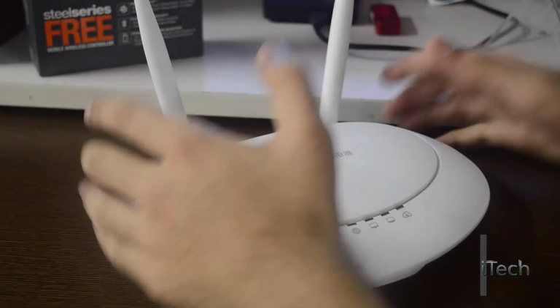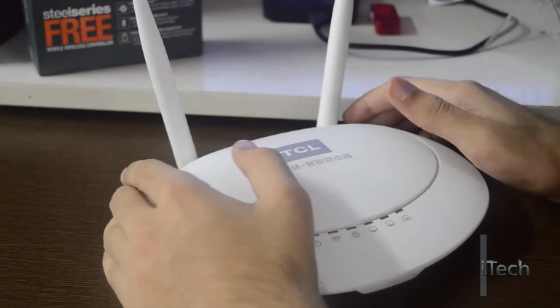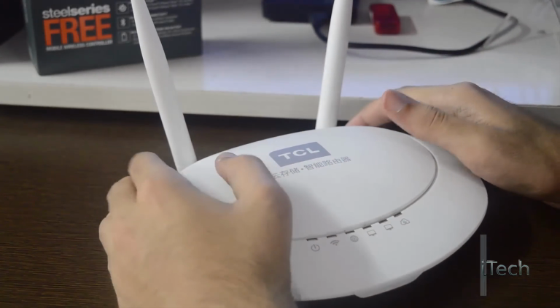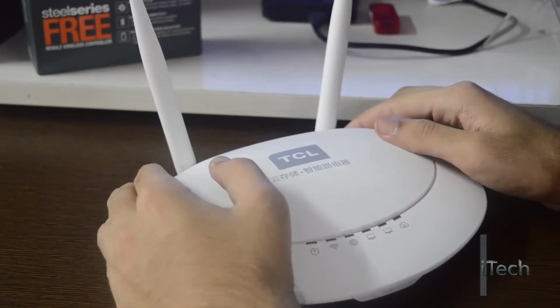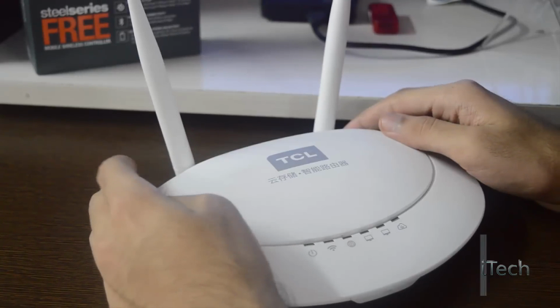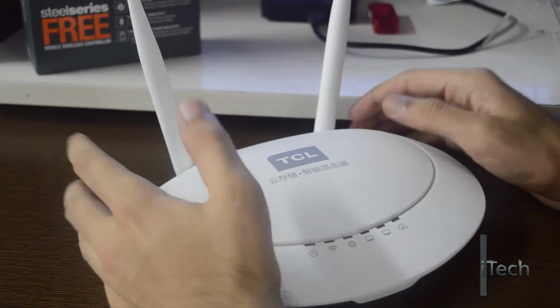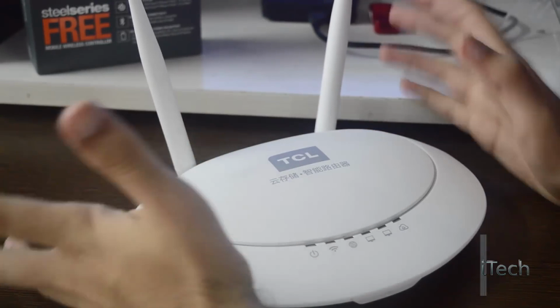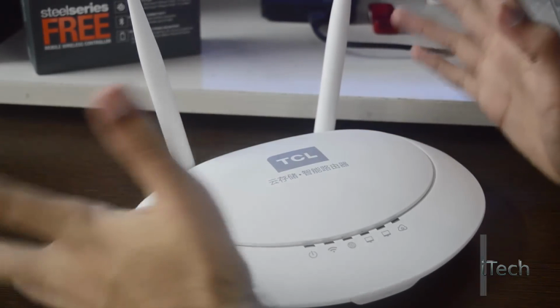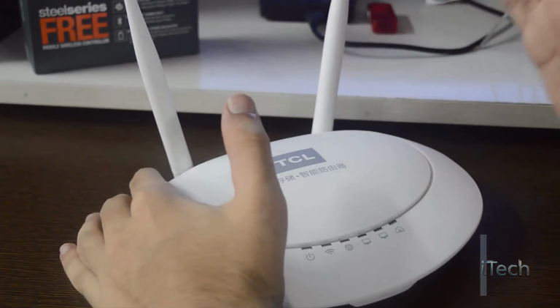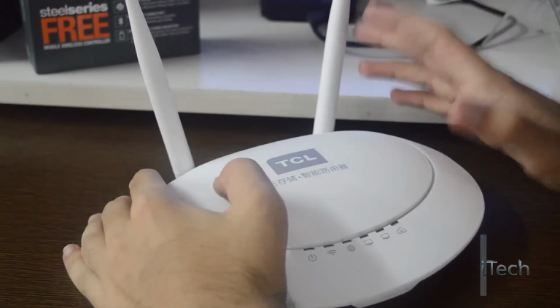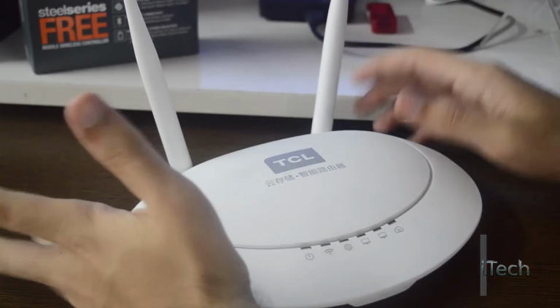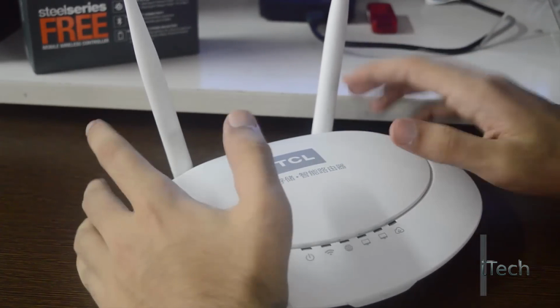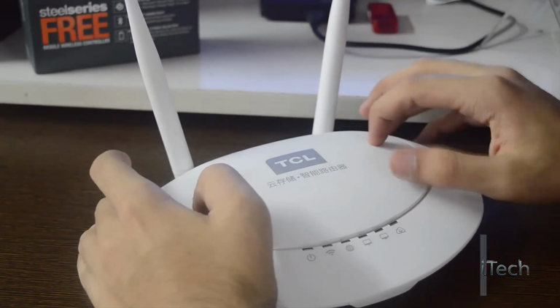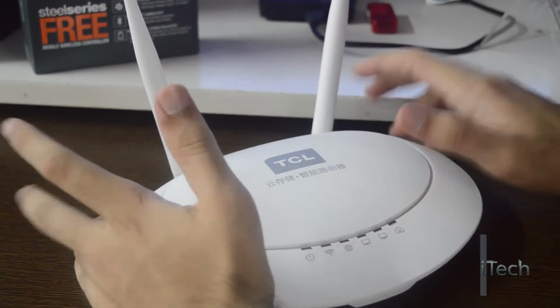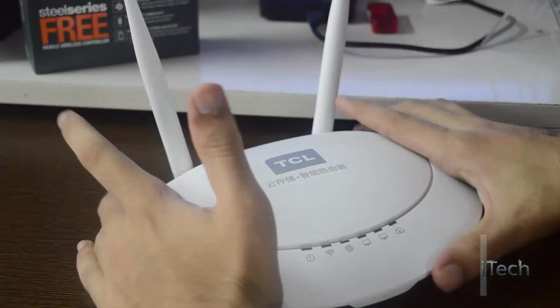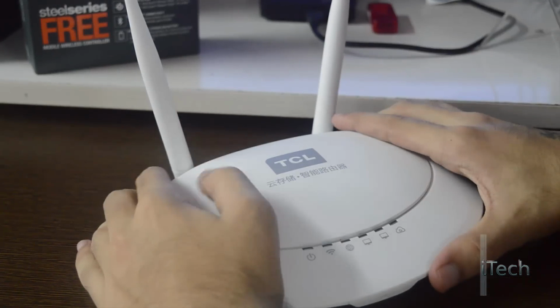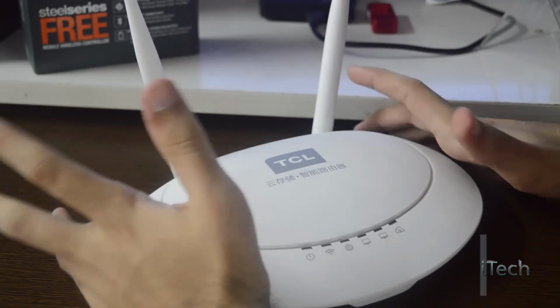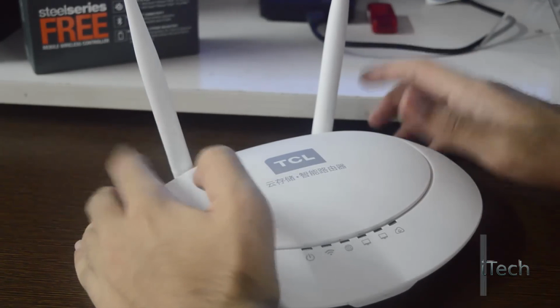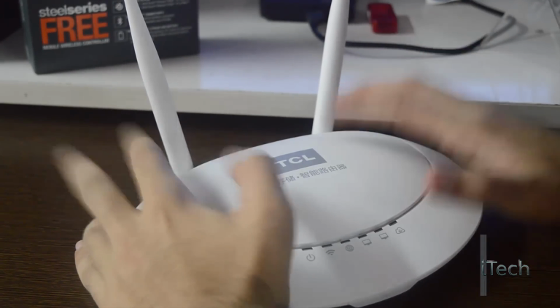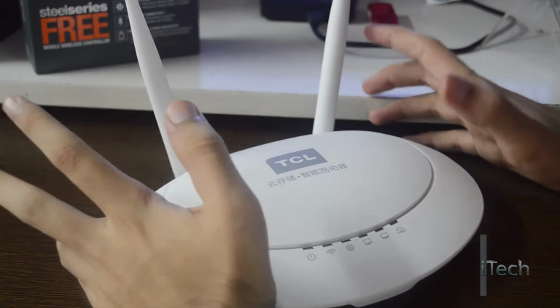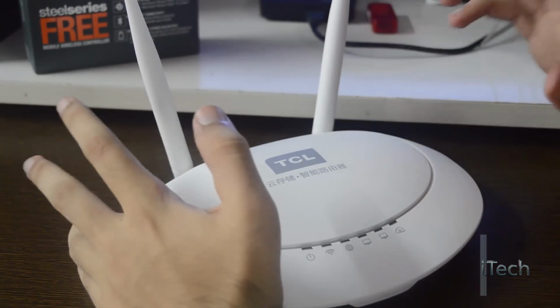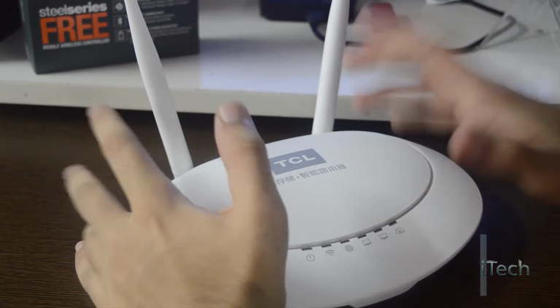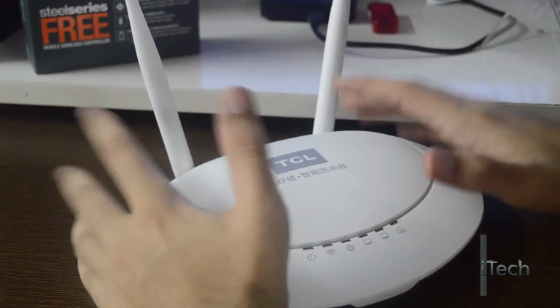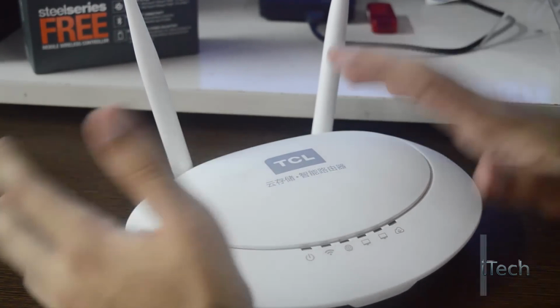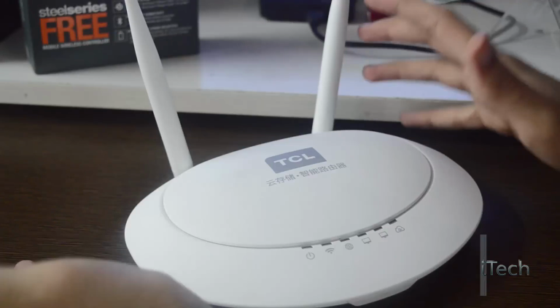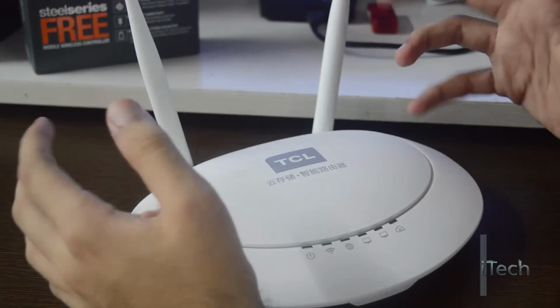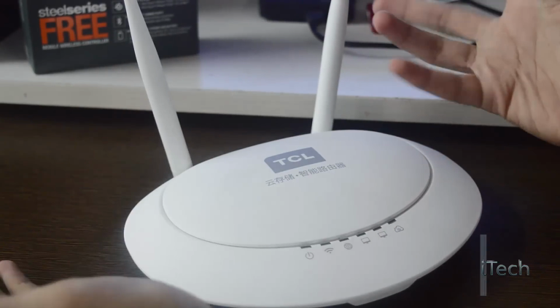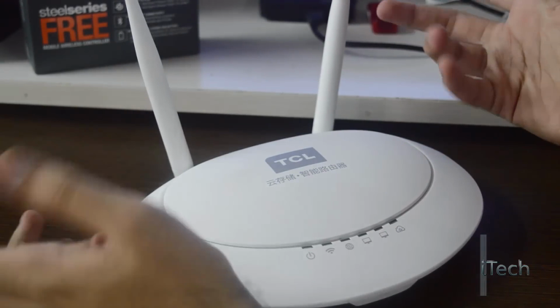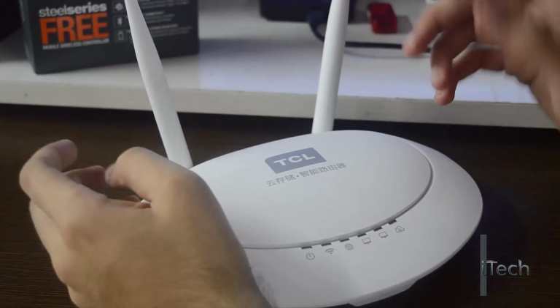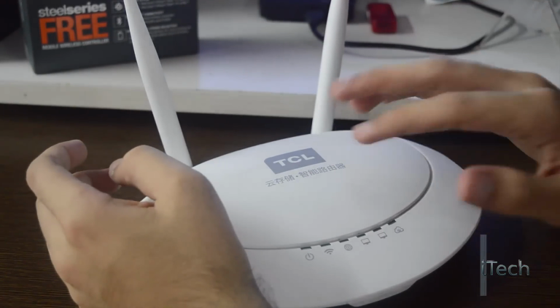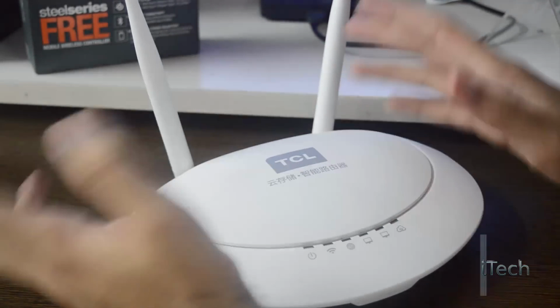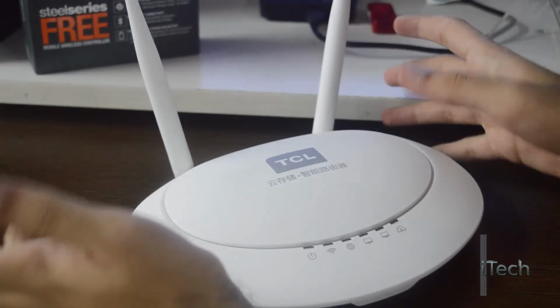Hey guys, Himanshu Dama here from iTech and welcome back to my channel. Today I am going to review this TCL T1 300 Mbps Smart Router. As the name suggests, it's a smart router which basically means it has a bunch of extra features as compared to the basic routers.